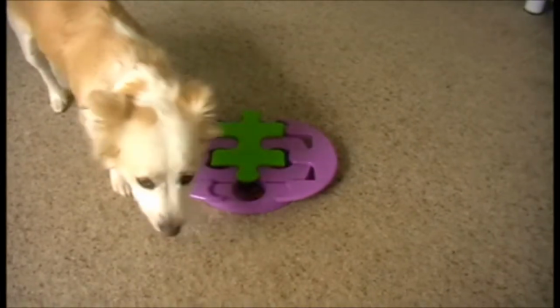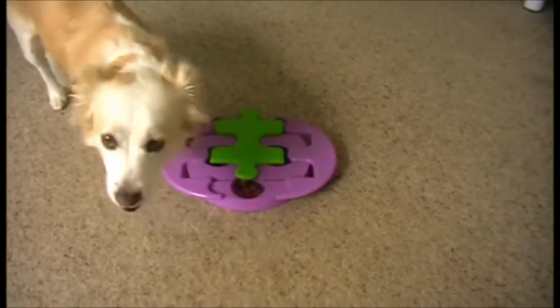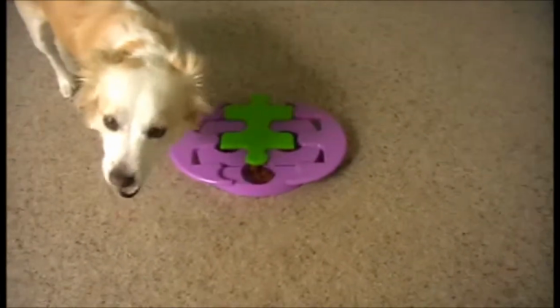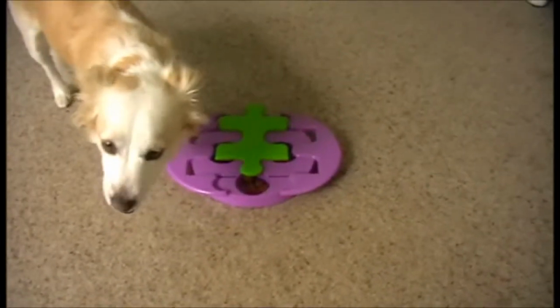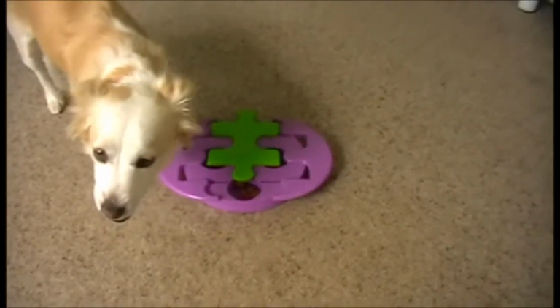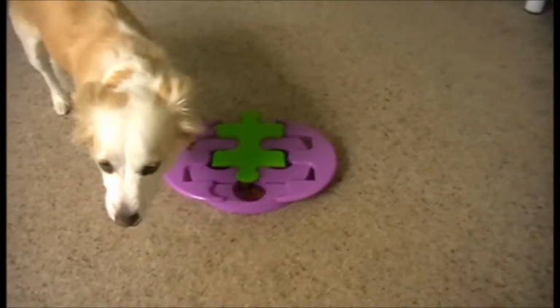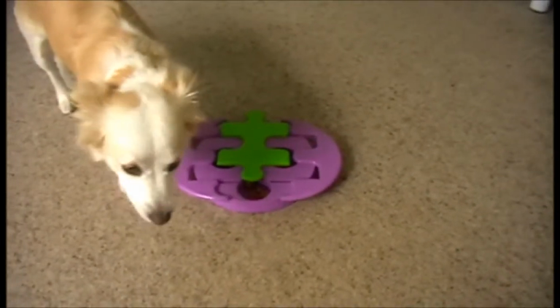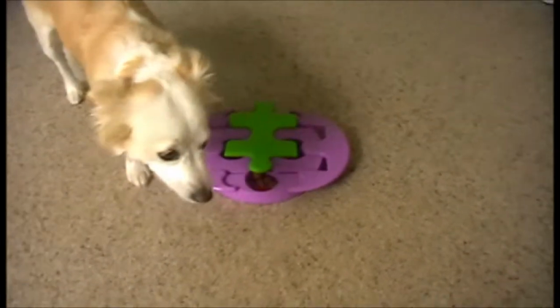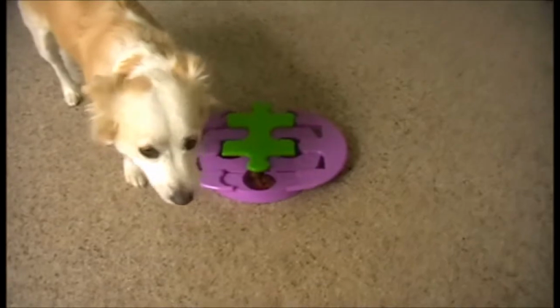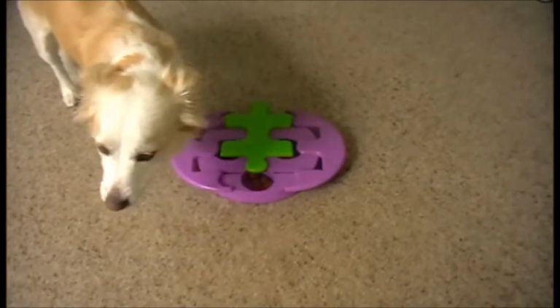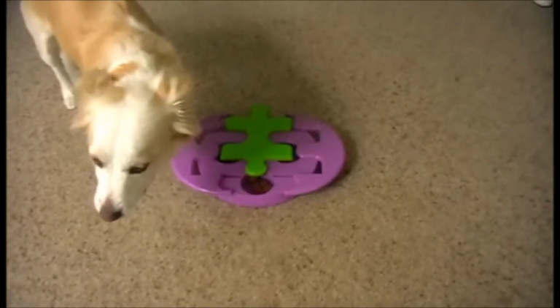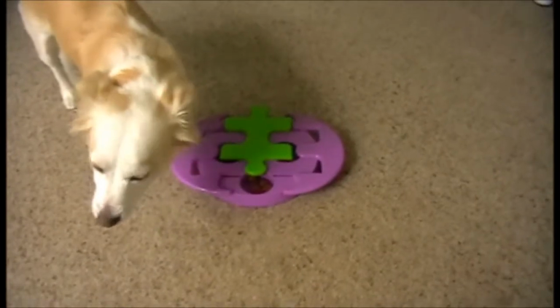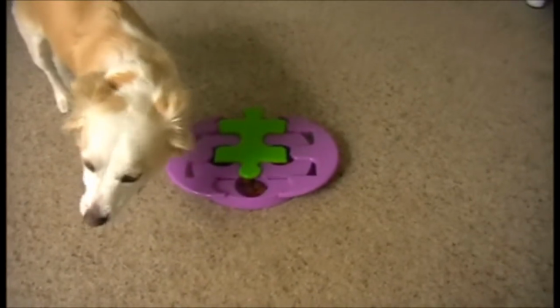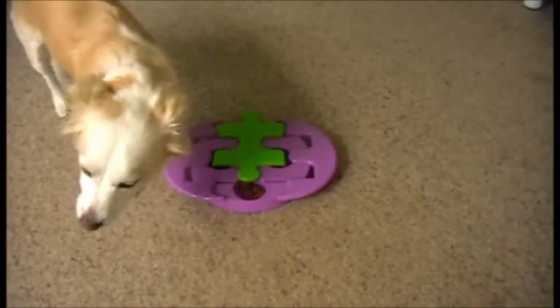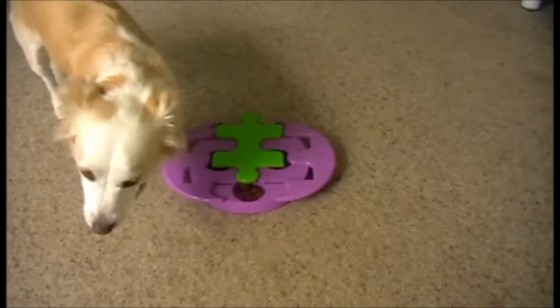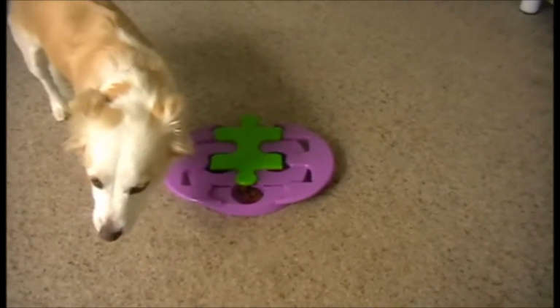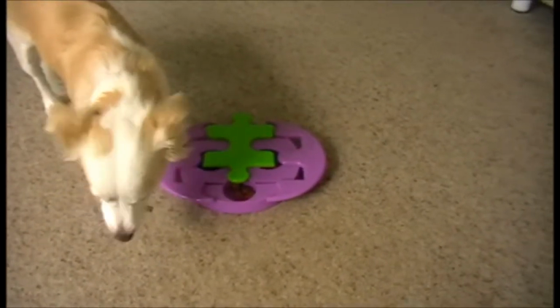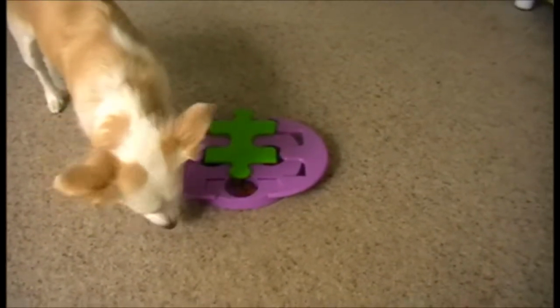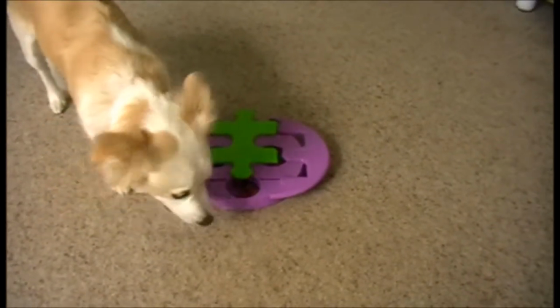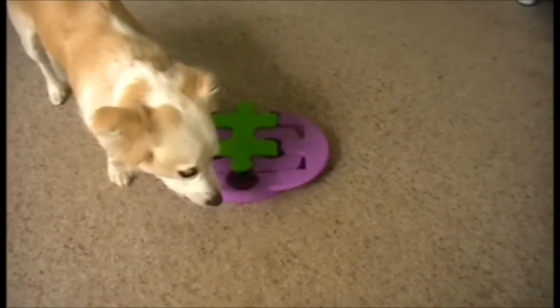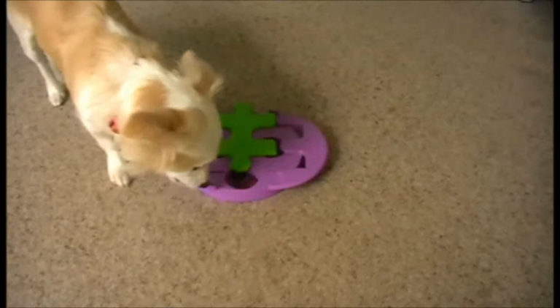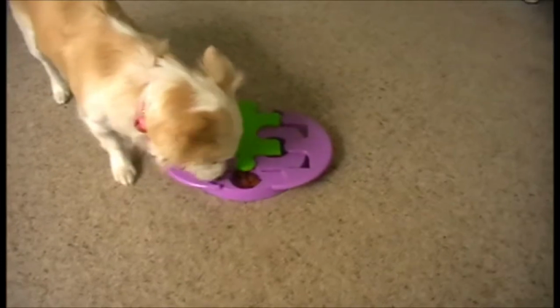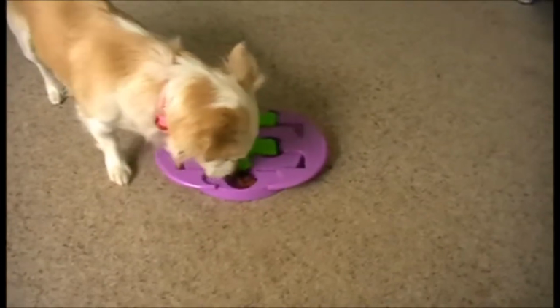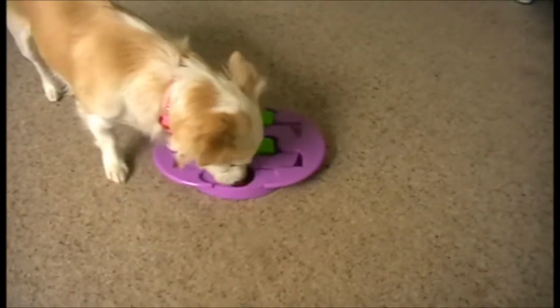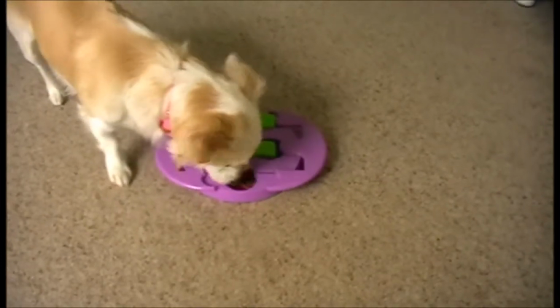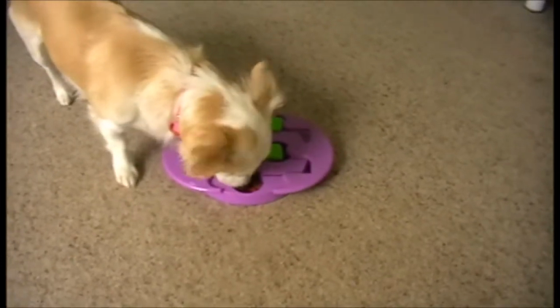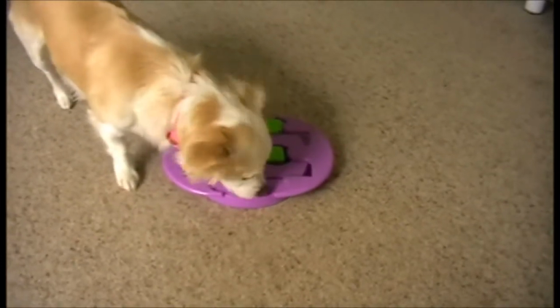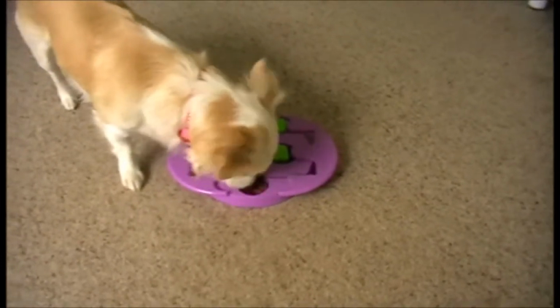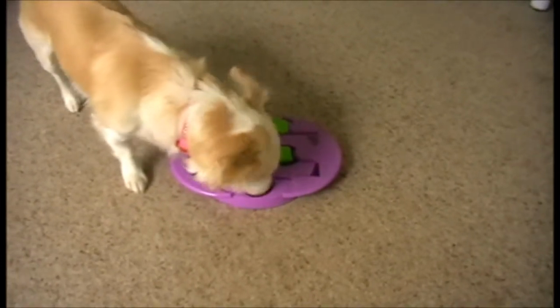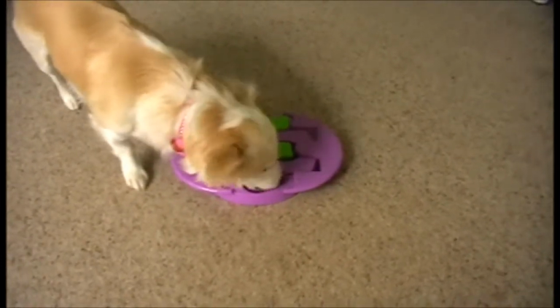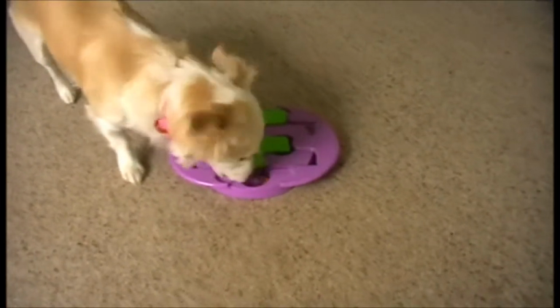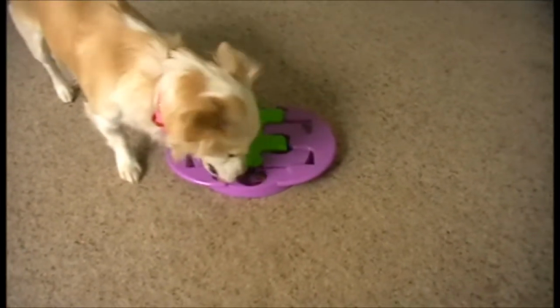Sasha's used this one a few times now and she's got it down packed pretty quick to get her treats. Then she'll go back and finish her normal kibble that I put in there as well — it's the only way she'll eat her breakfast.